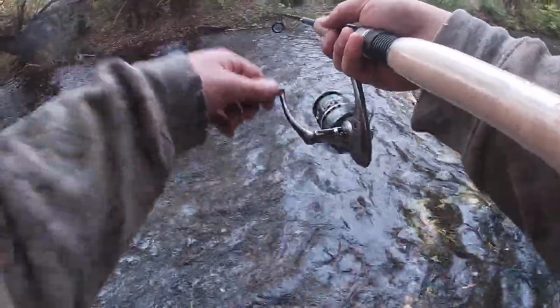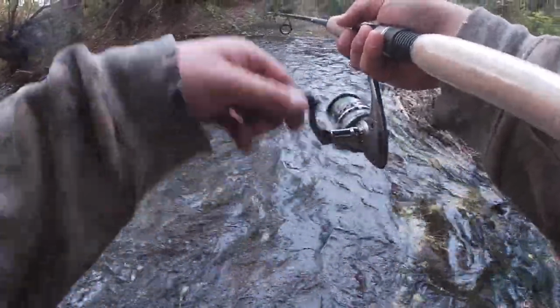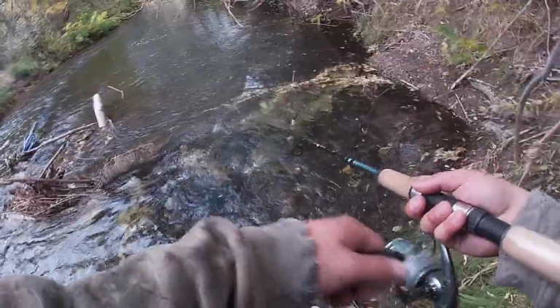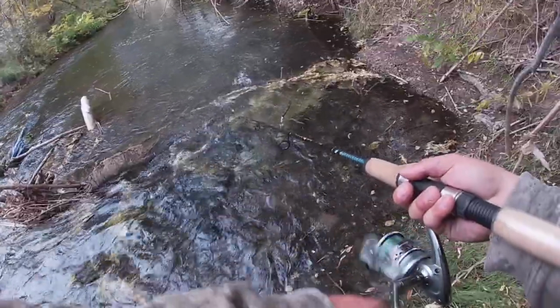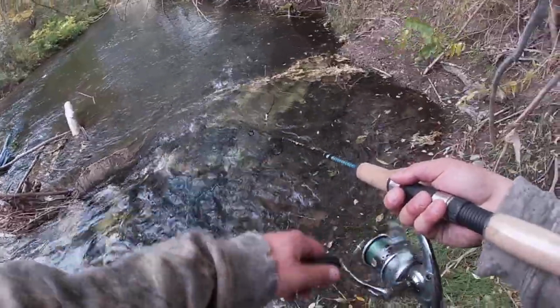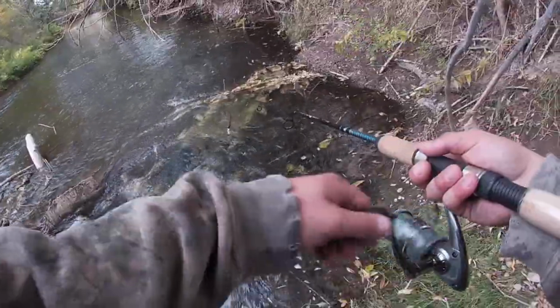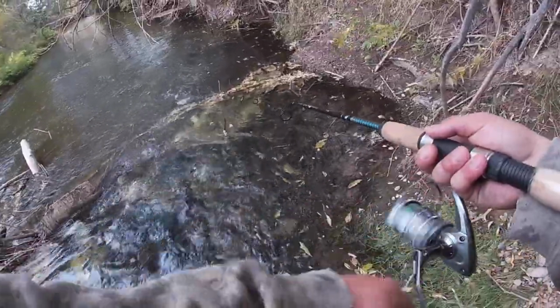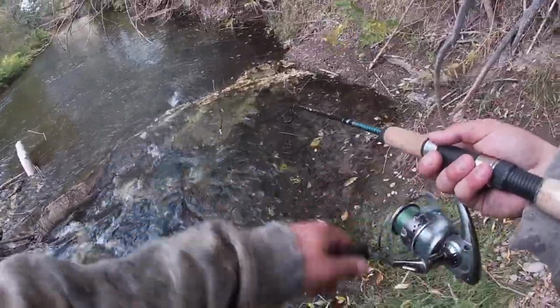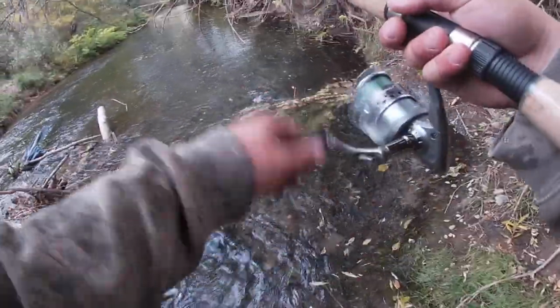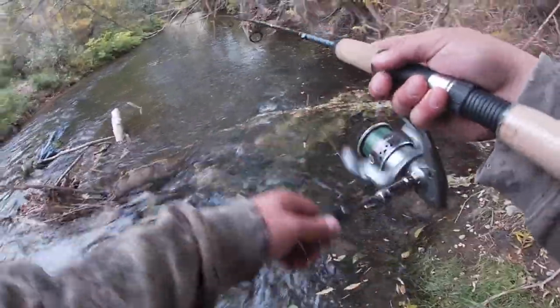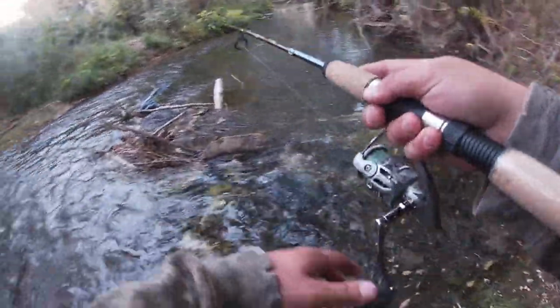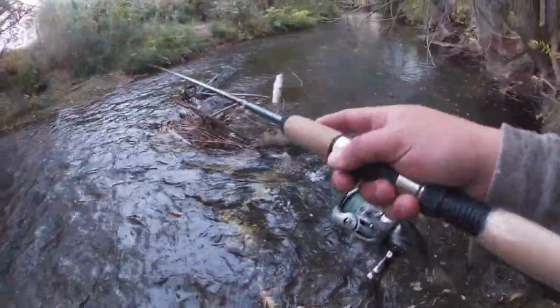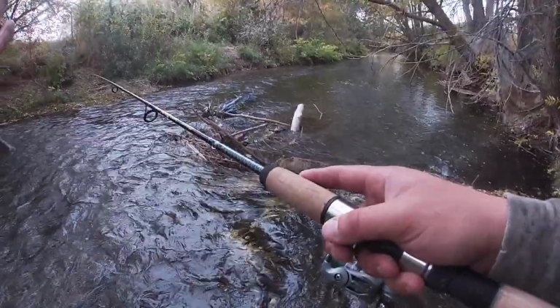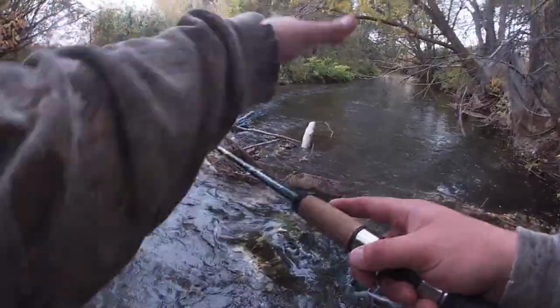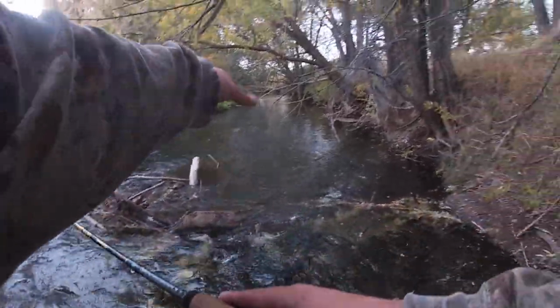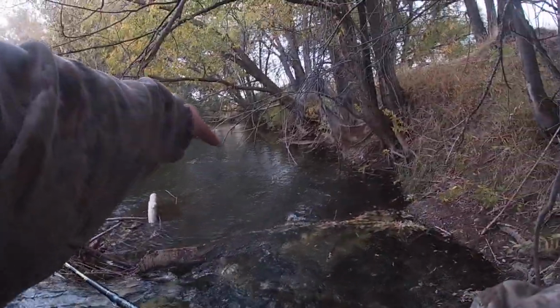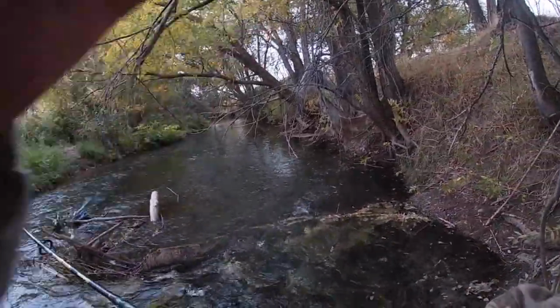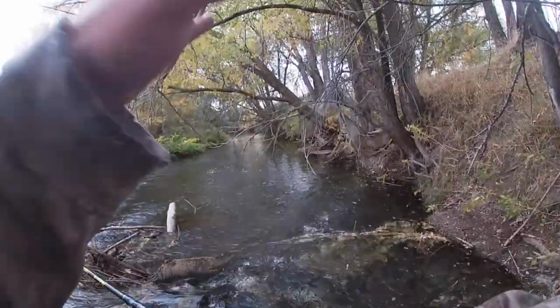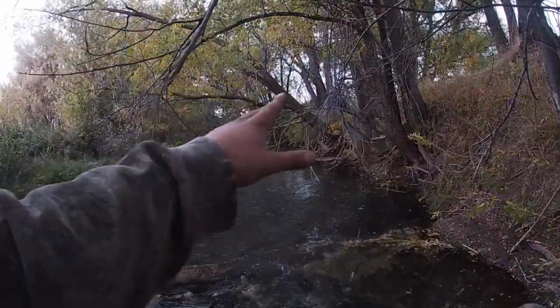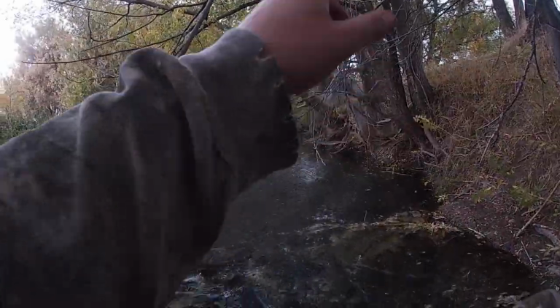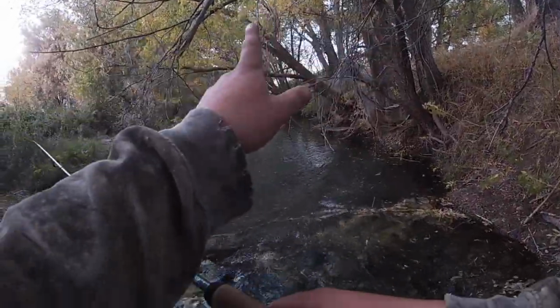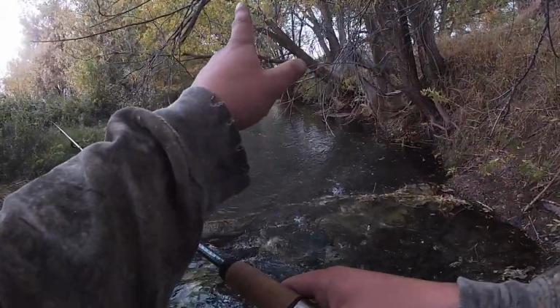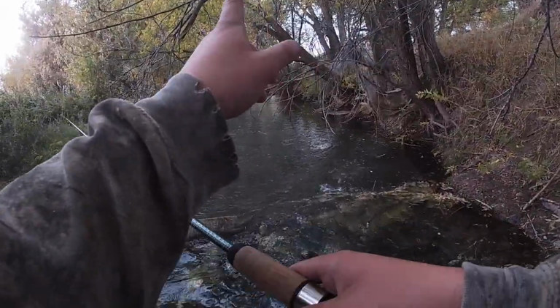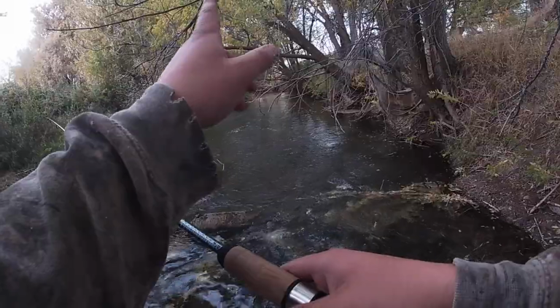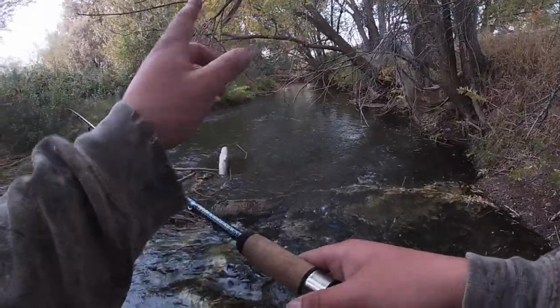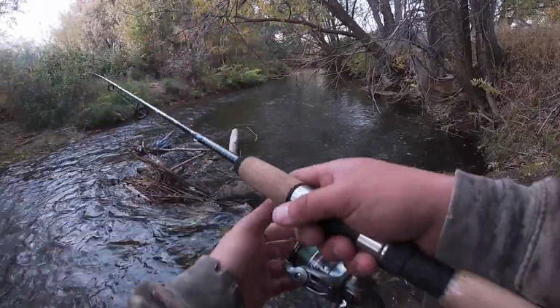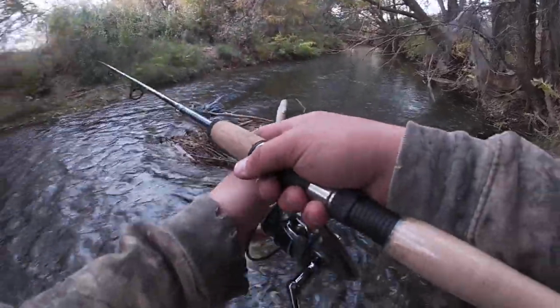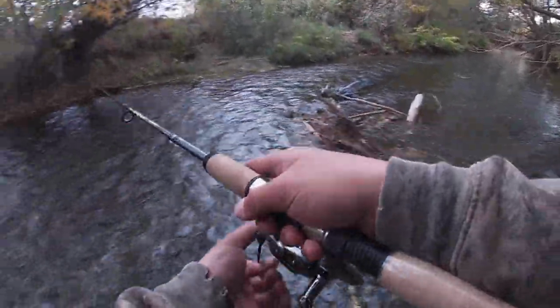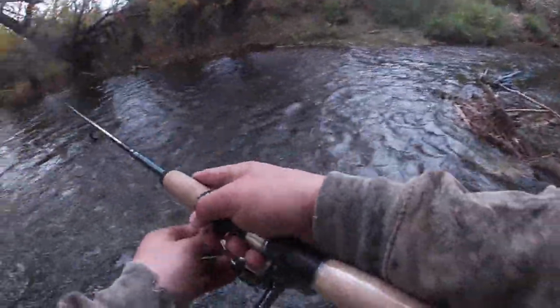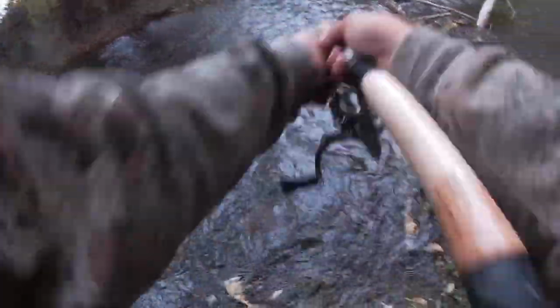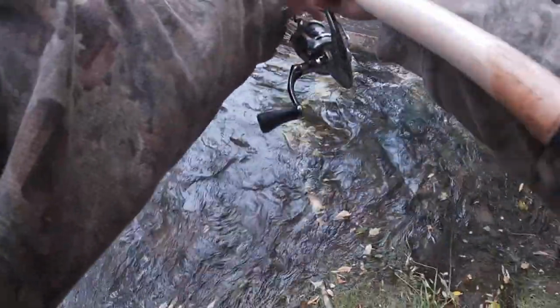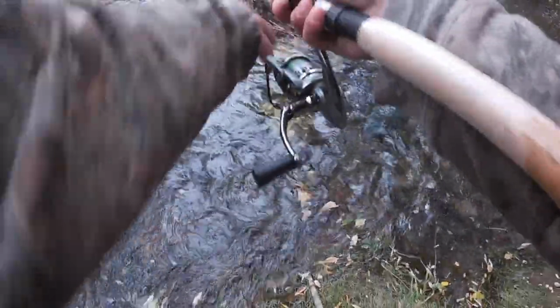Oh there's a bite — that was a bite, 110 percent. The thing about this spot, for this whole section of creek — you guys can see it down there — absolutely no bank access whatsoever. So if you're not wading, it's really hard.